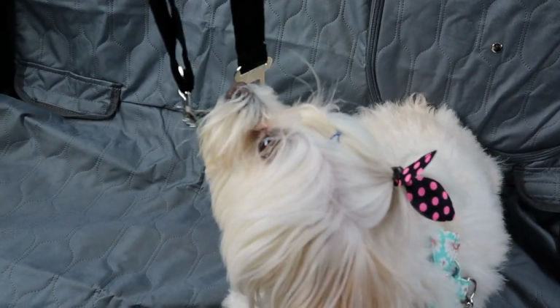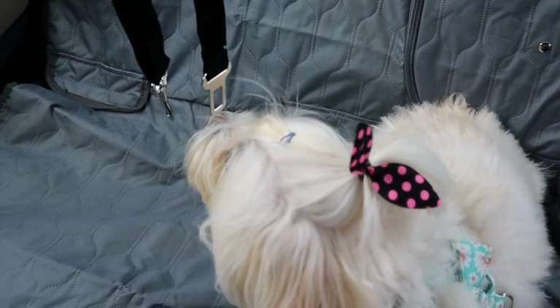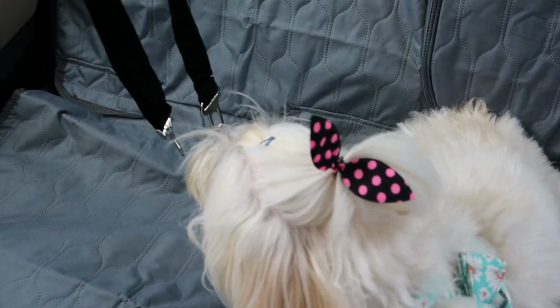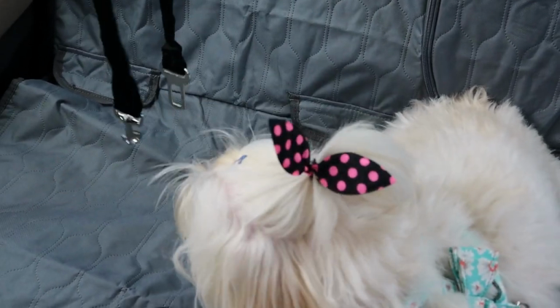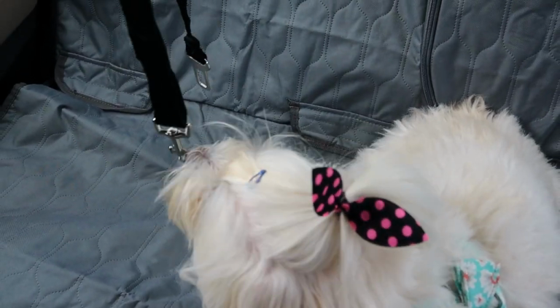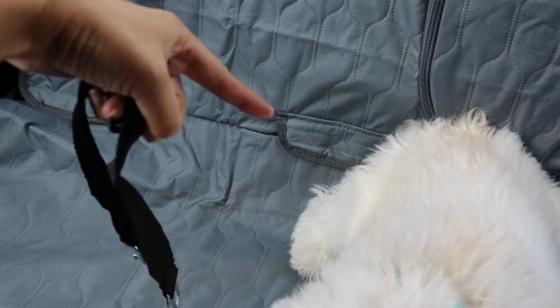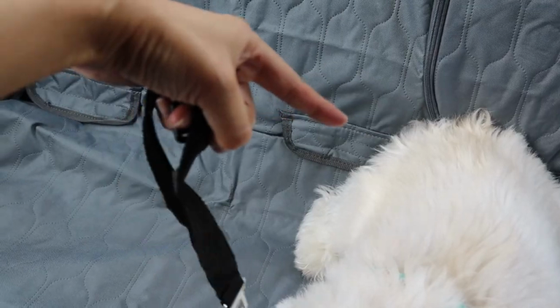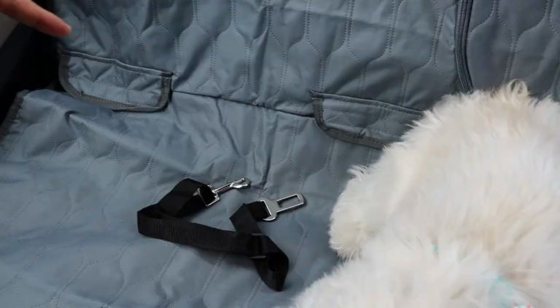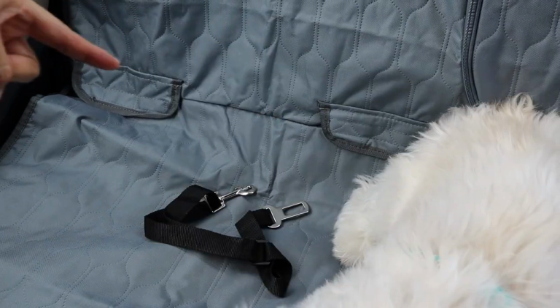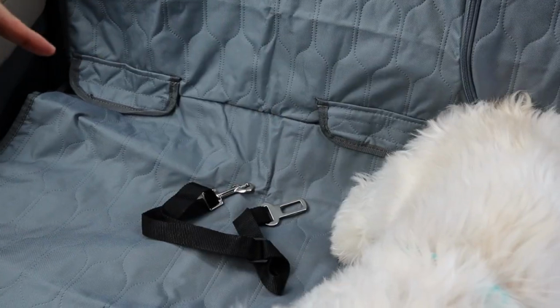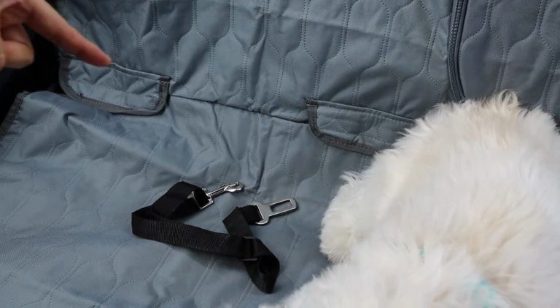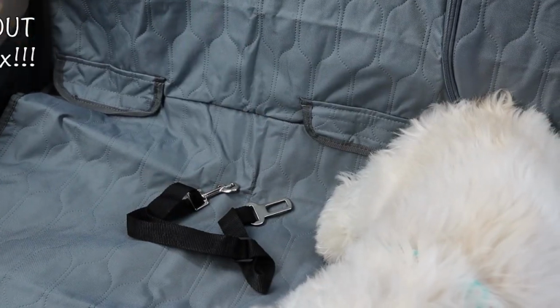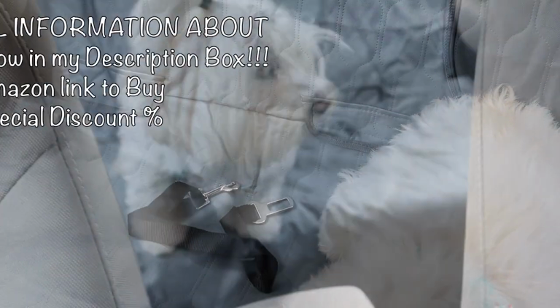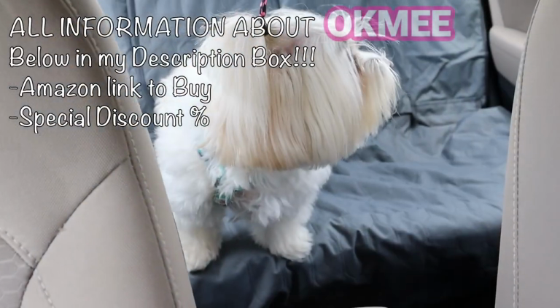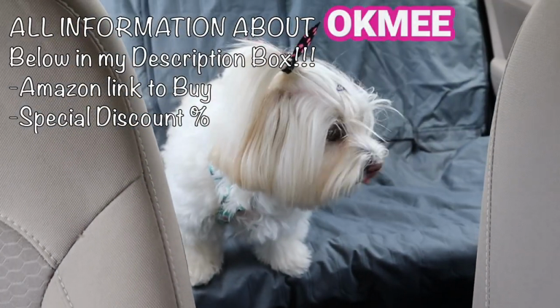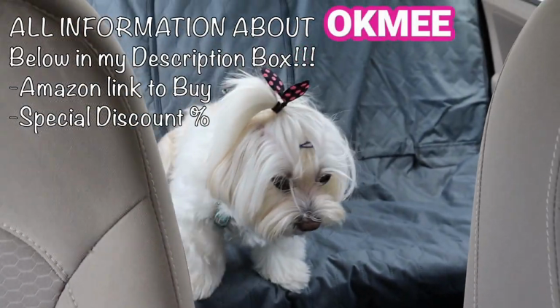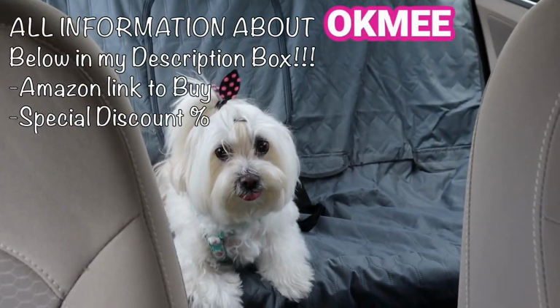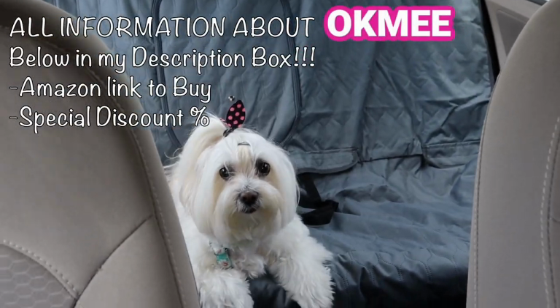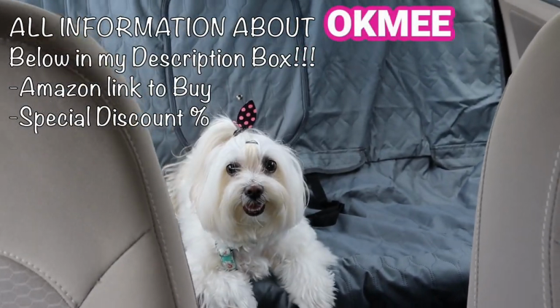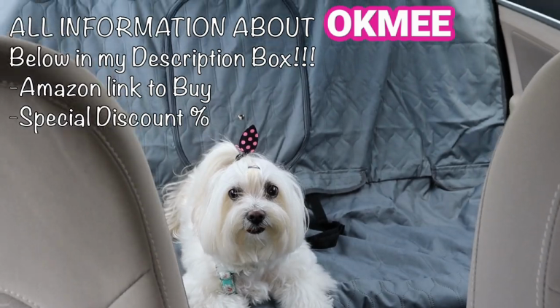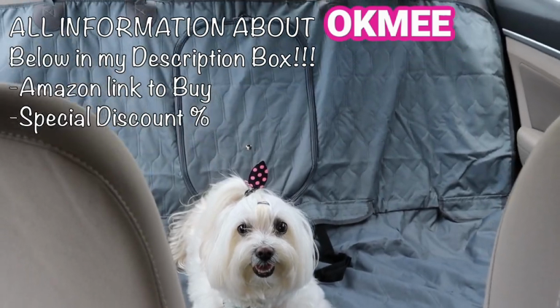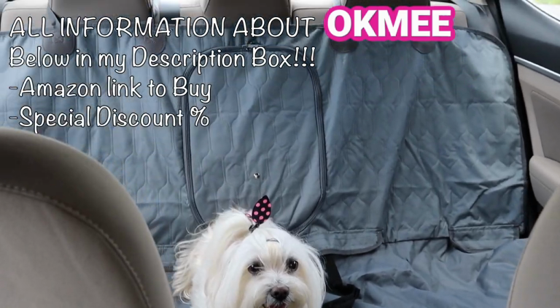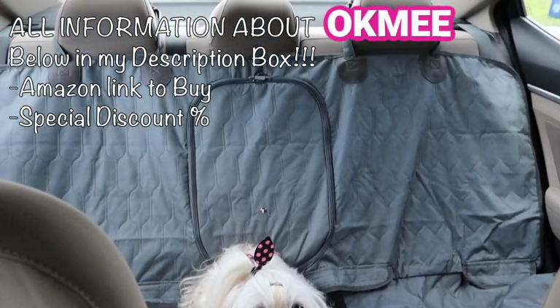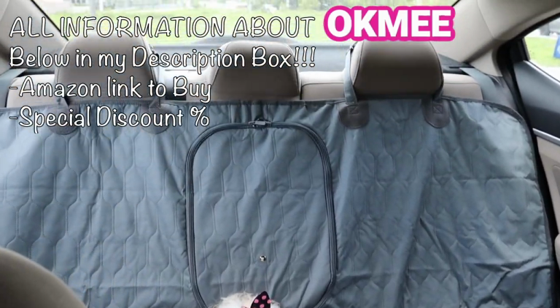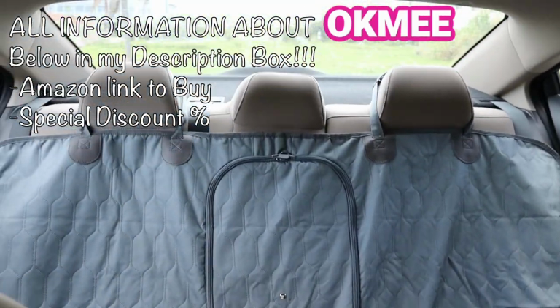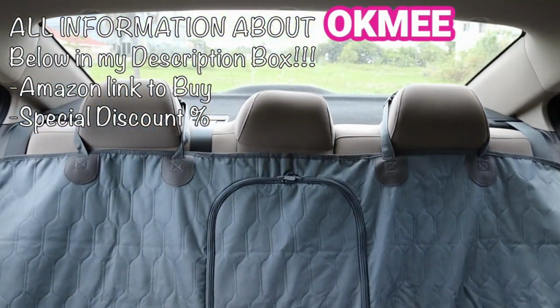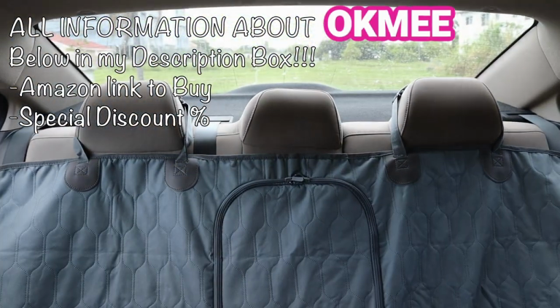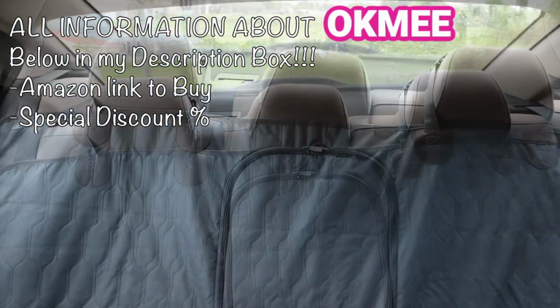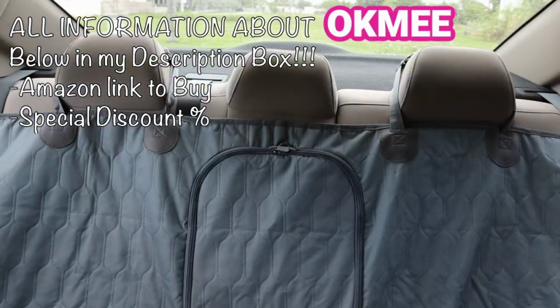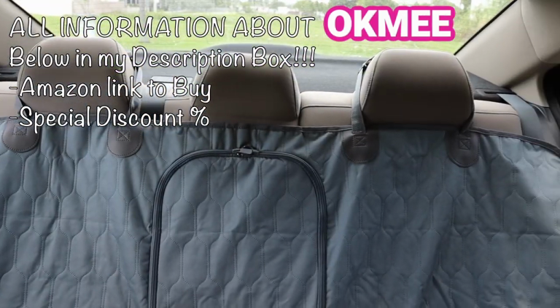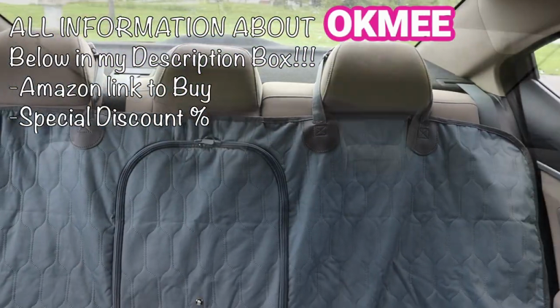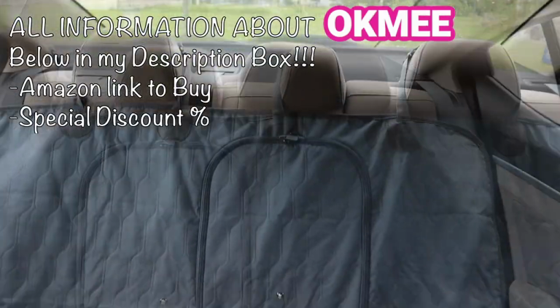We can bring up to three dogs in this car seat cover. All information about this product will be below in my description box, and if you'd like to buy it, we have a special discount for you — thanks to Ogmi brand.